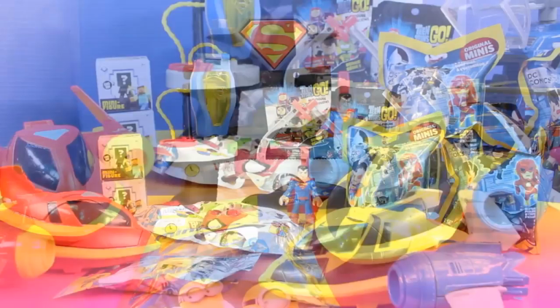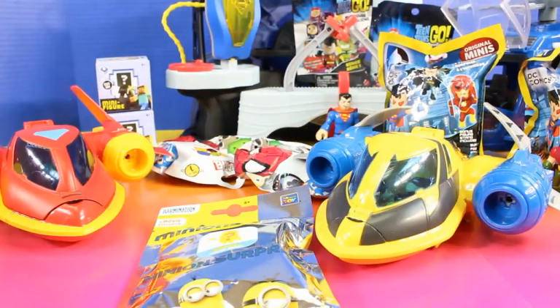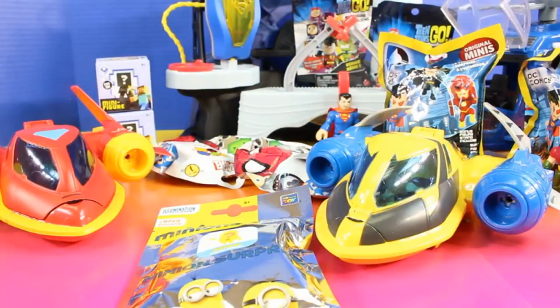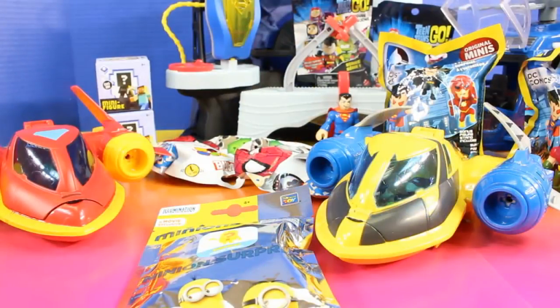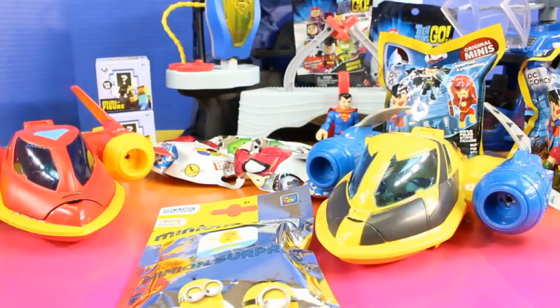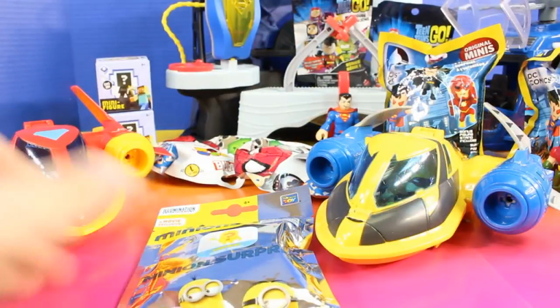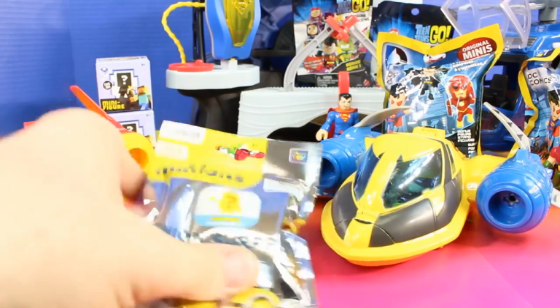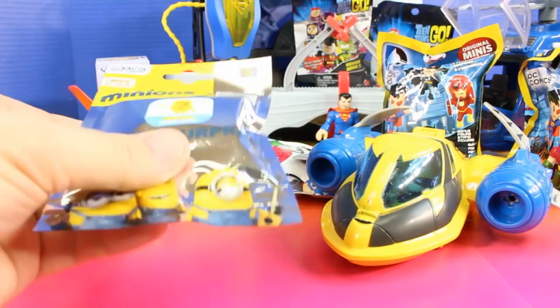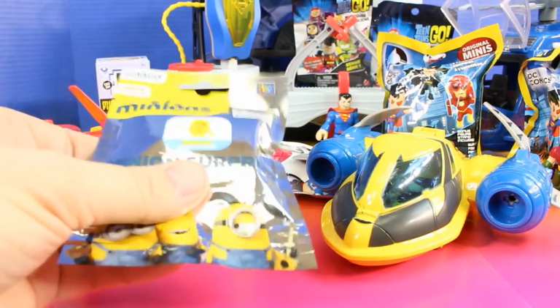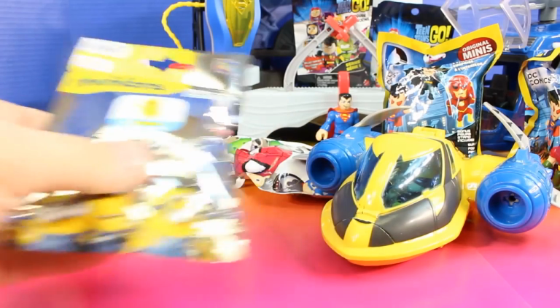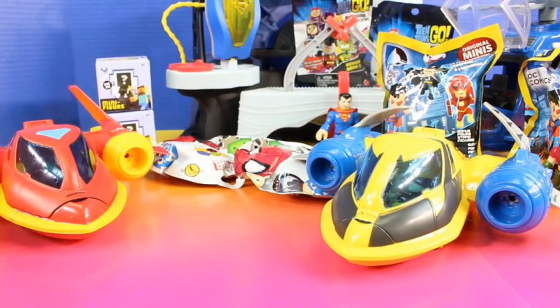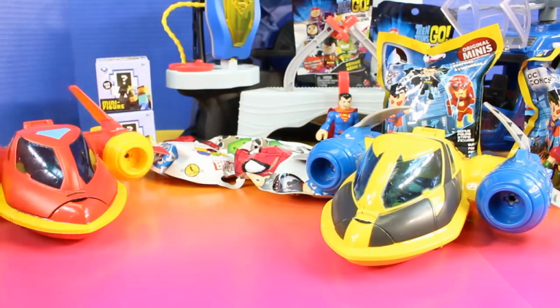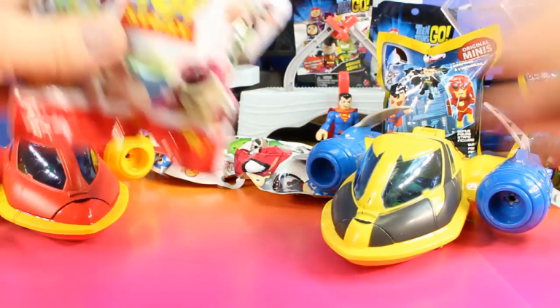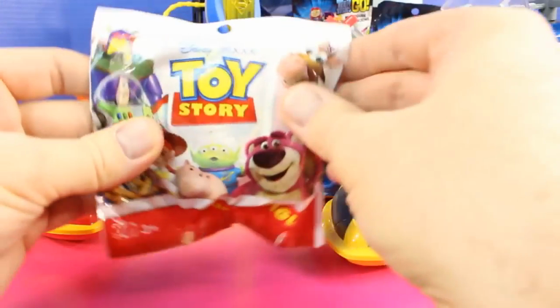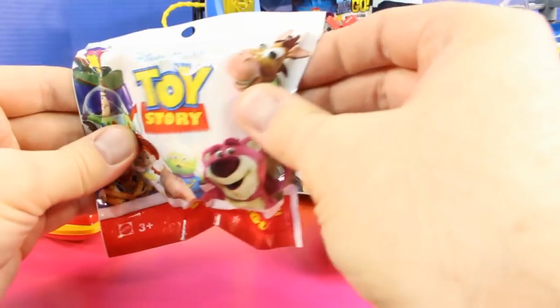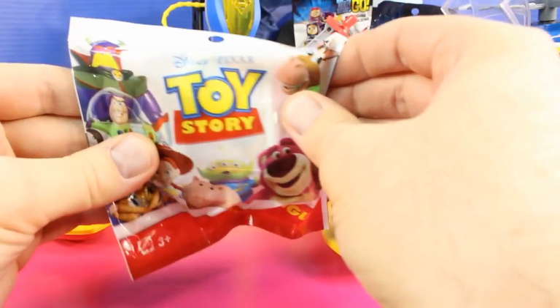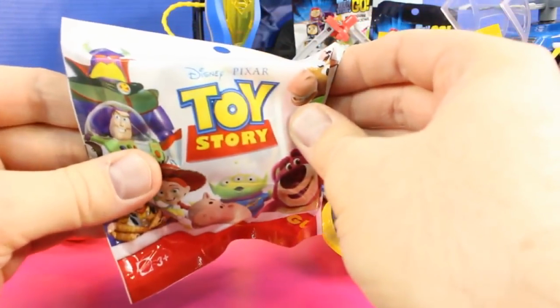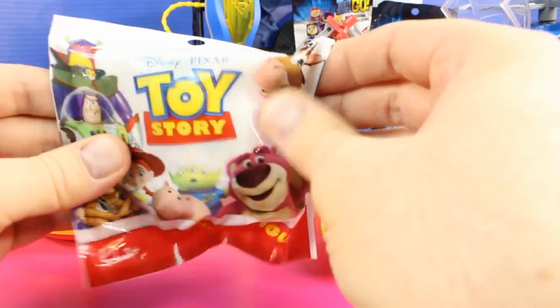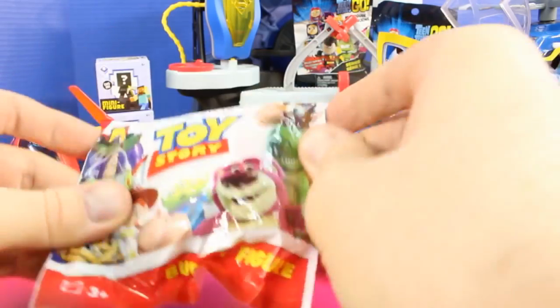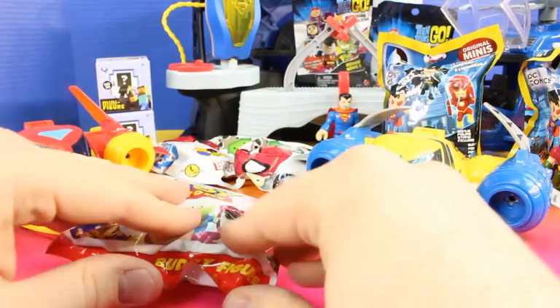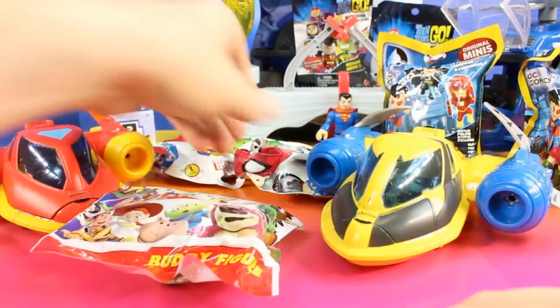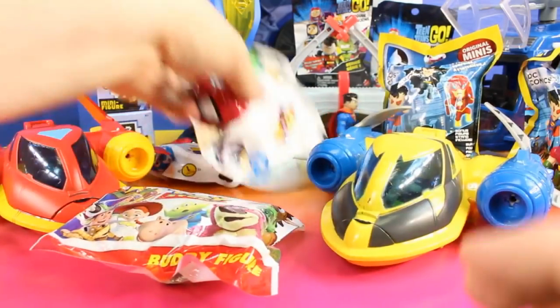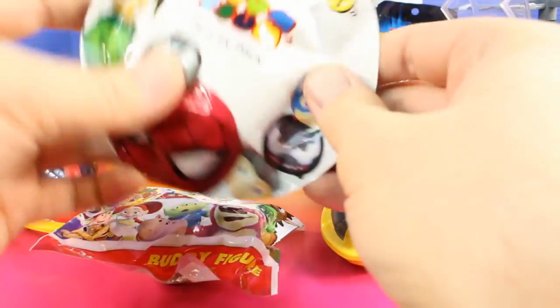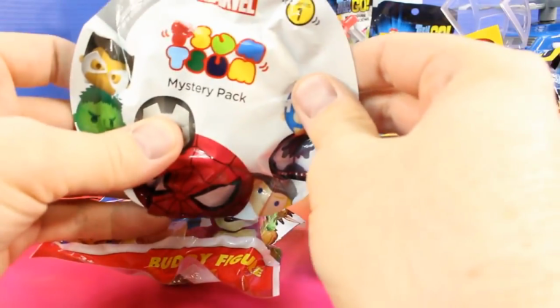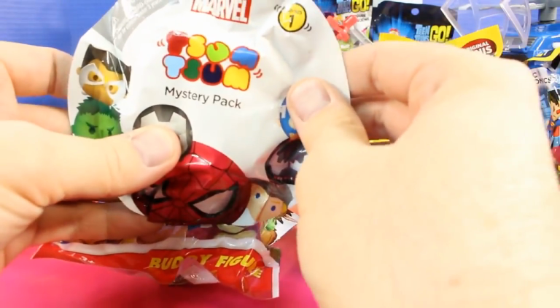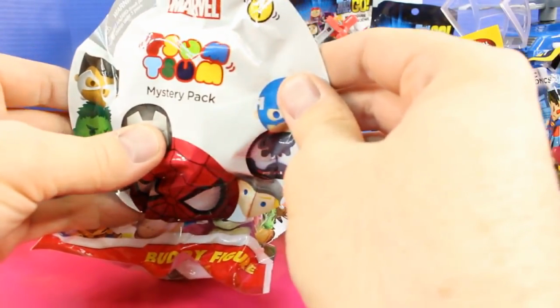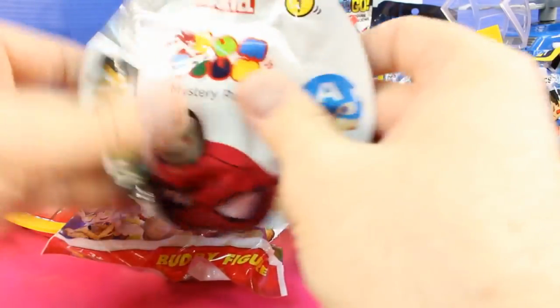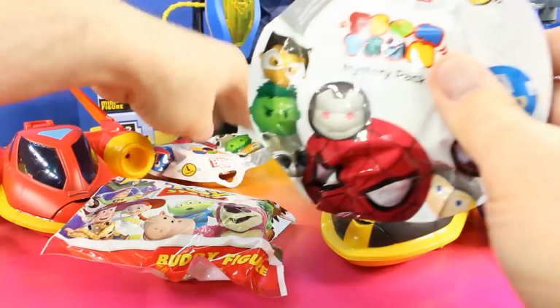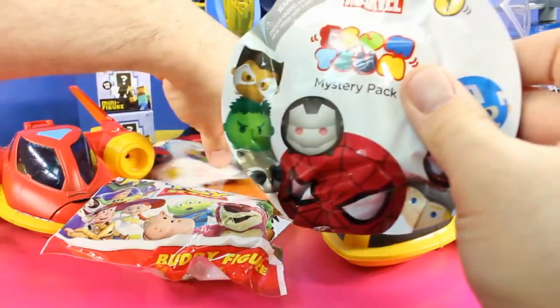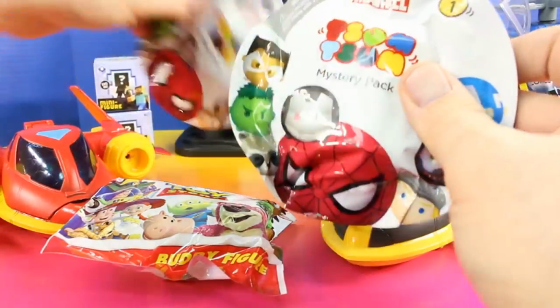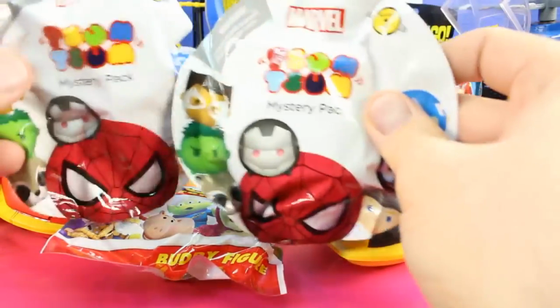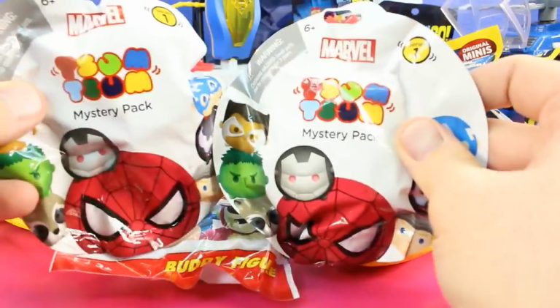Check out what Iron Man and Wolverine brought. They brought surprise minions, a Toy Story surprise bag, and Marvel Tsum Tsum Series 1. They brought two of these.